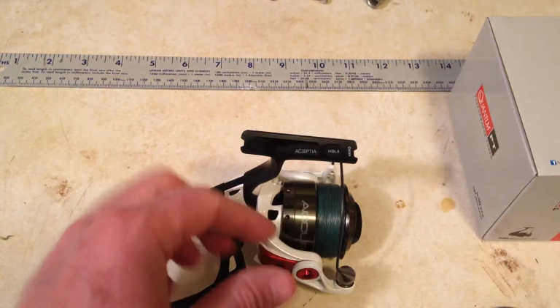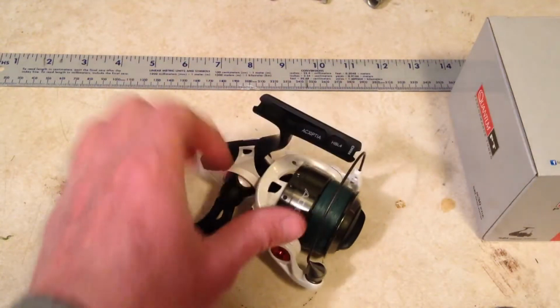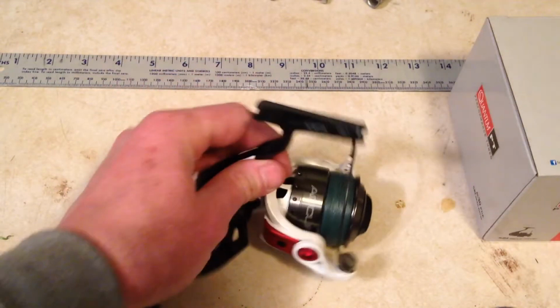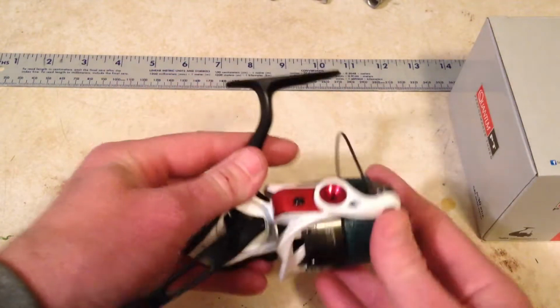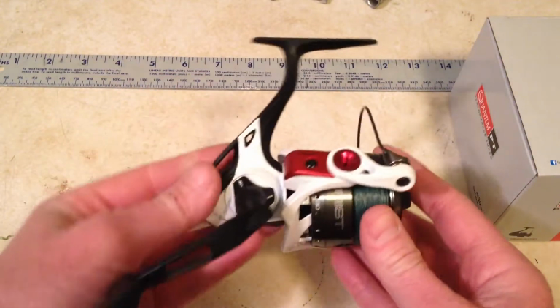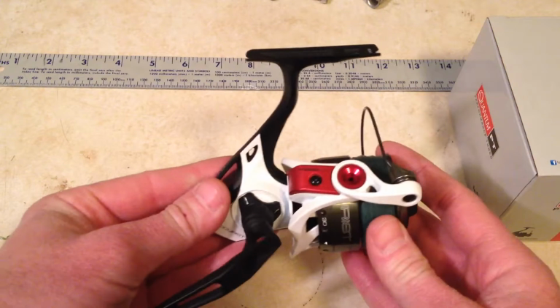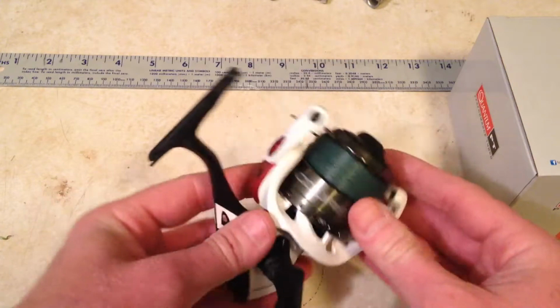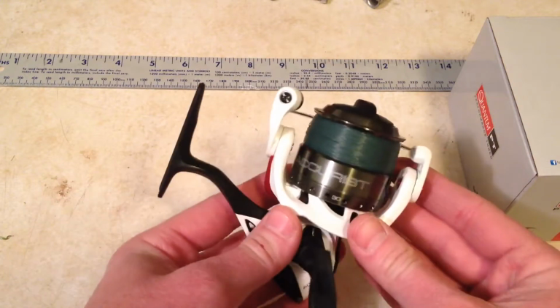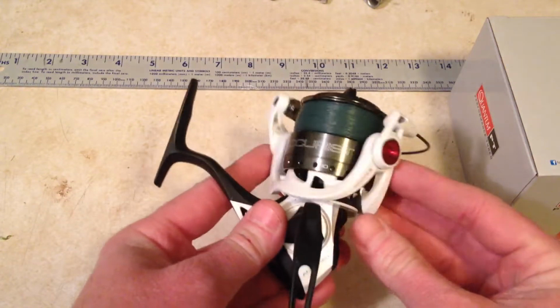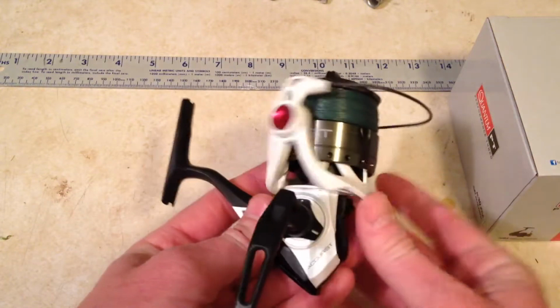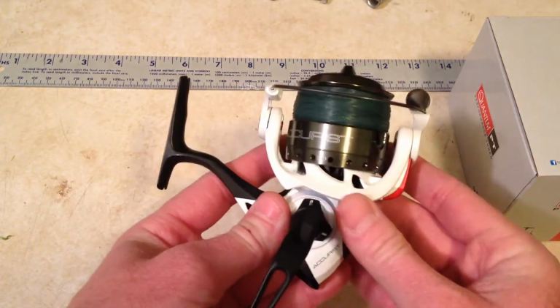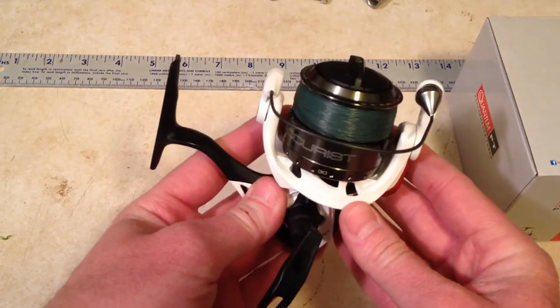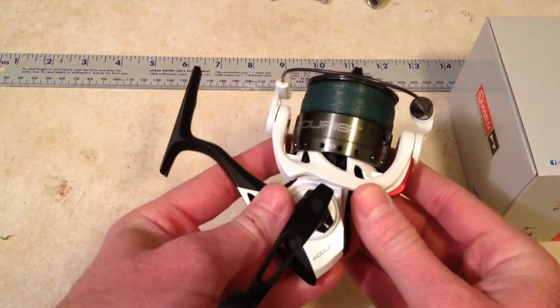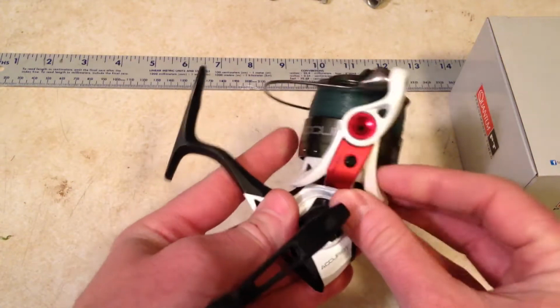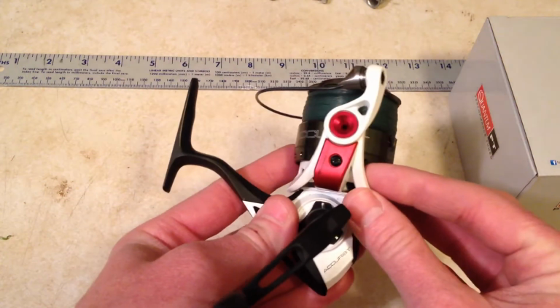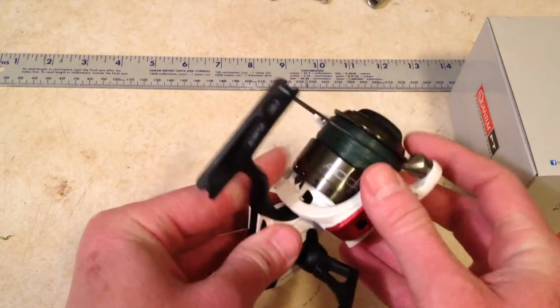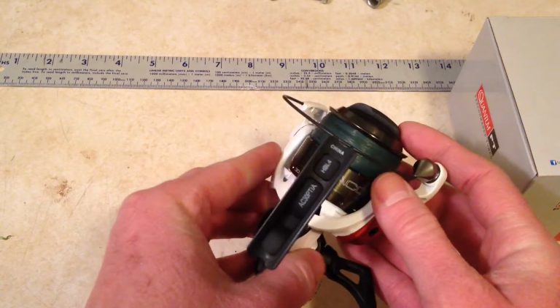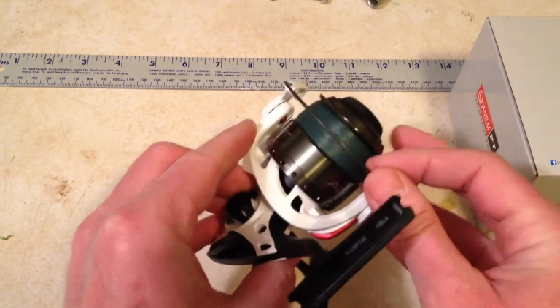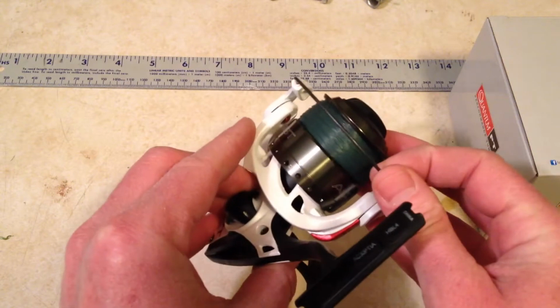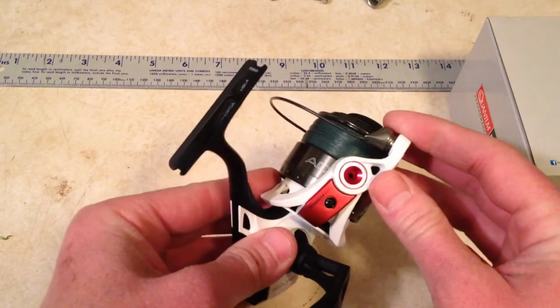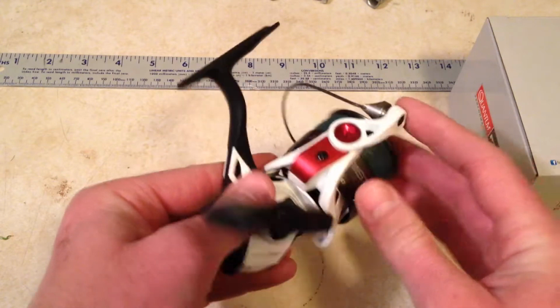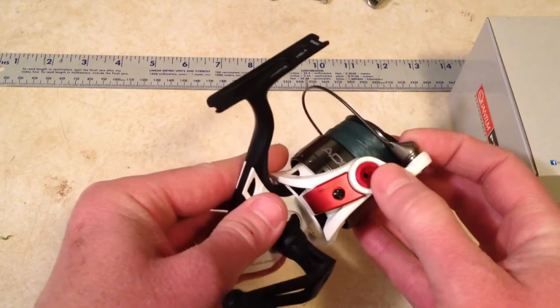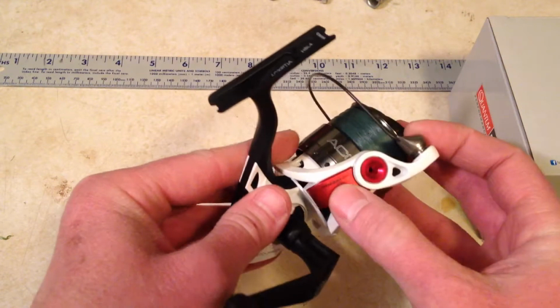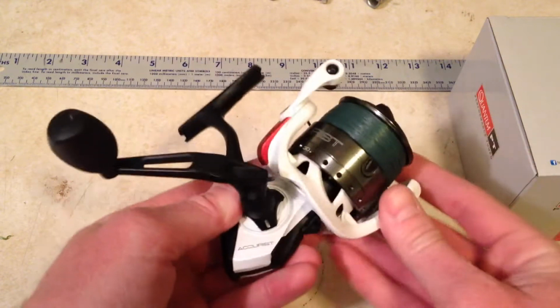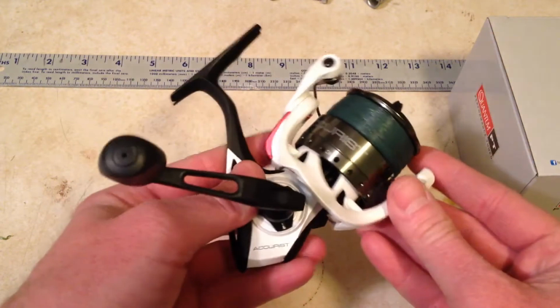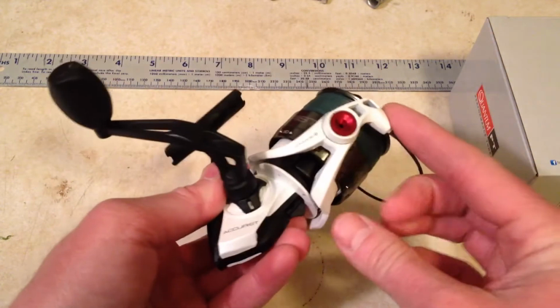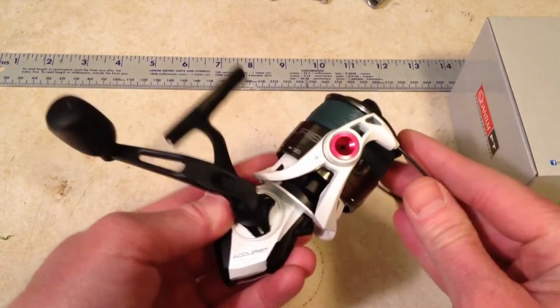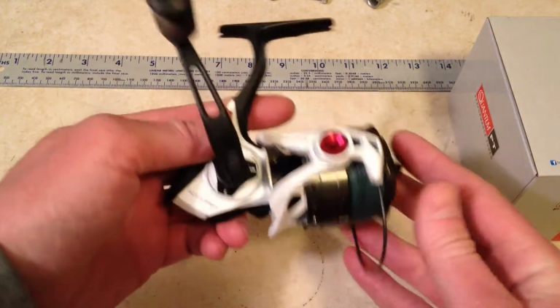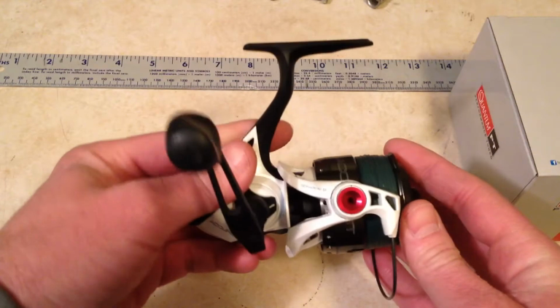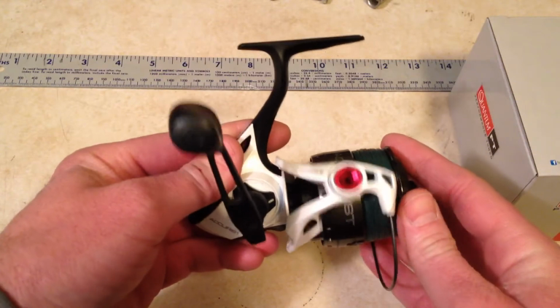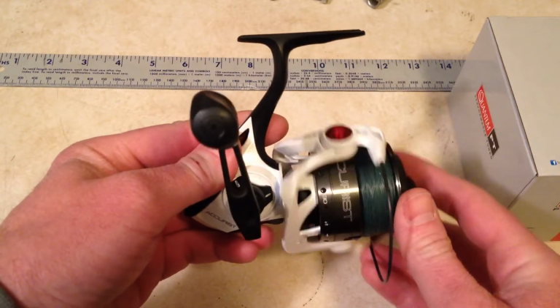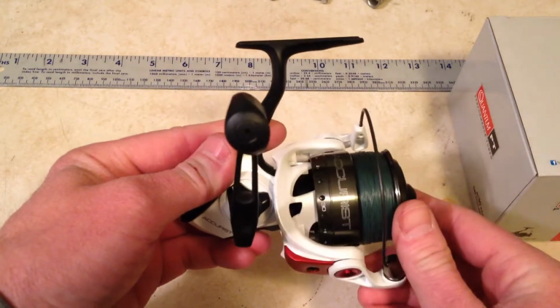This is the reel. It has this machined-out rotor right here, a titanium bail wire, and the red anodized alloy highlights on it. This reel is a really sharp looking reel.